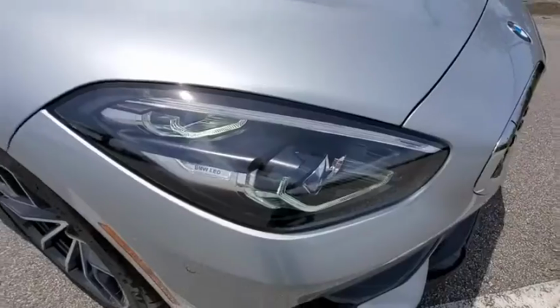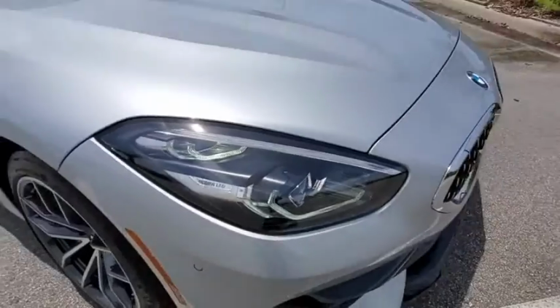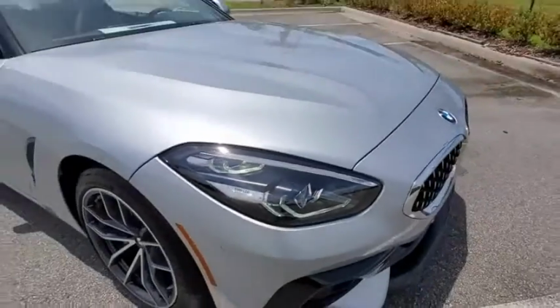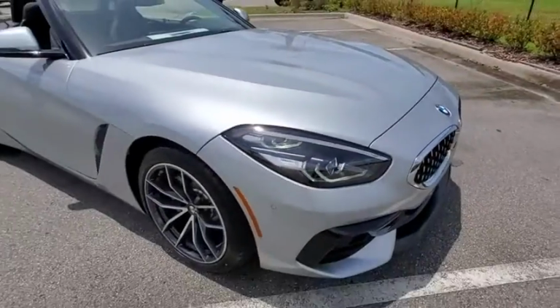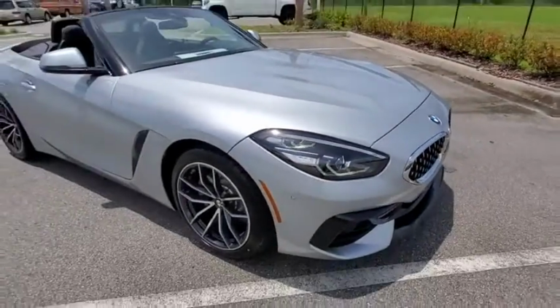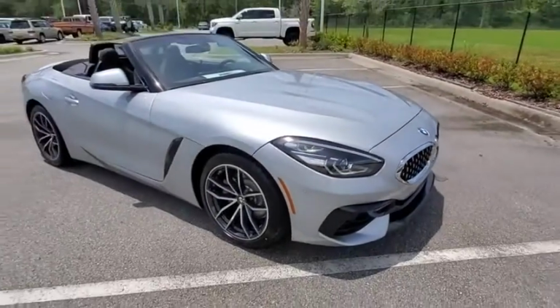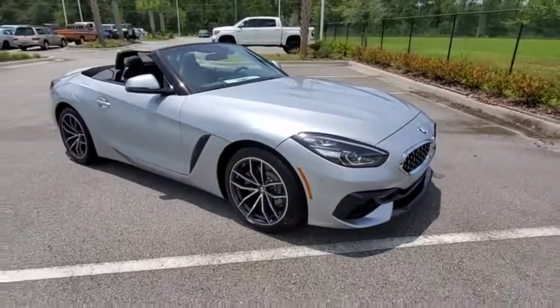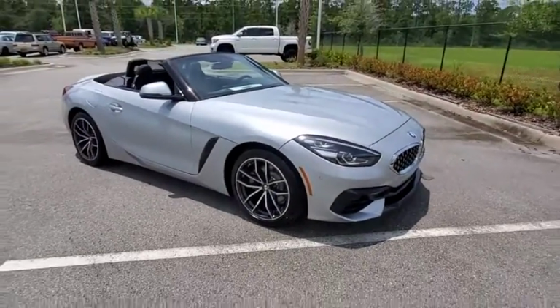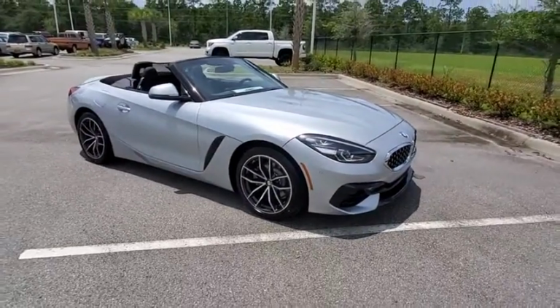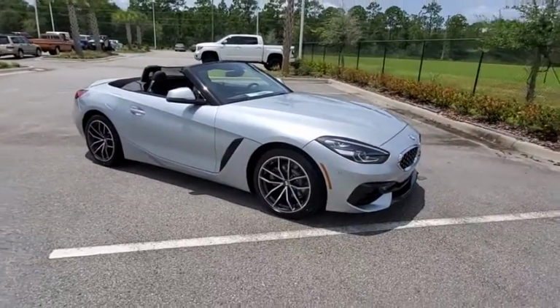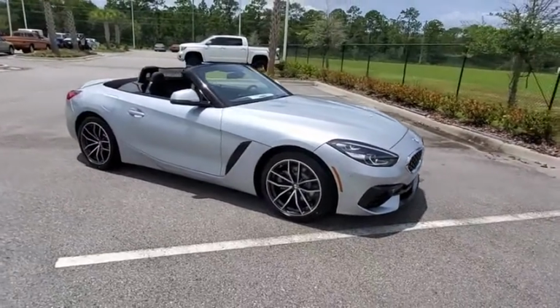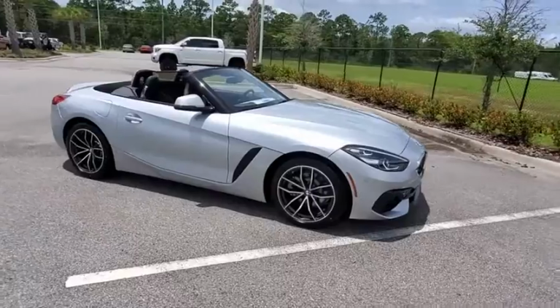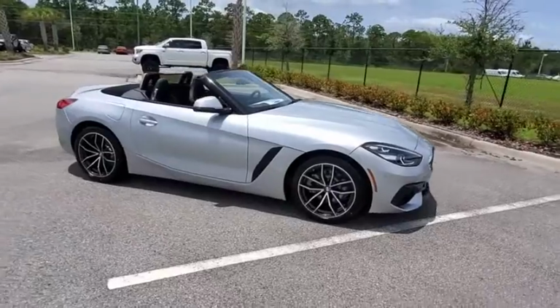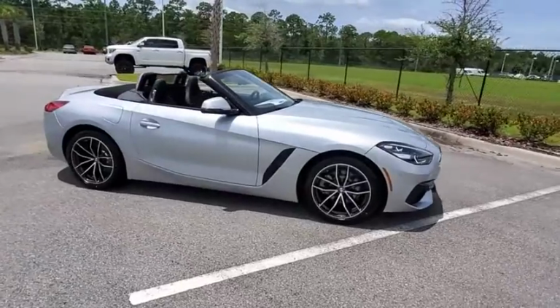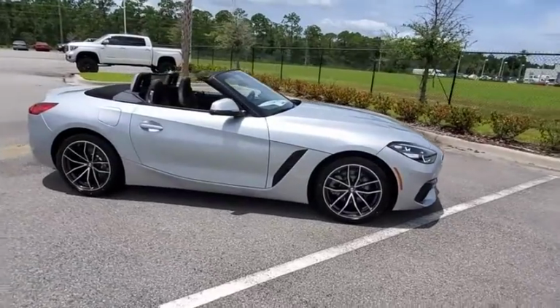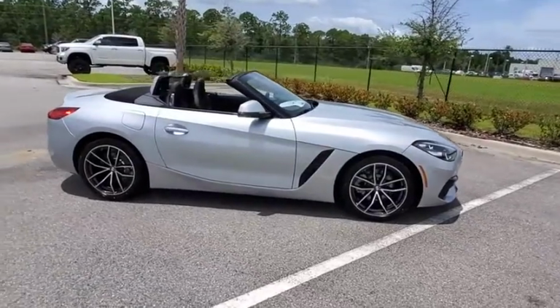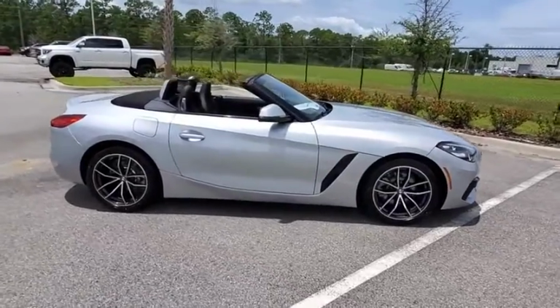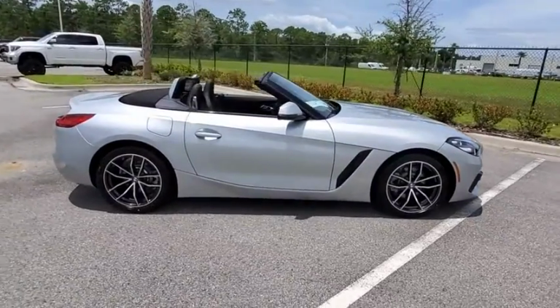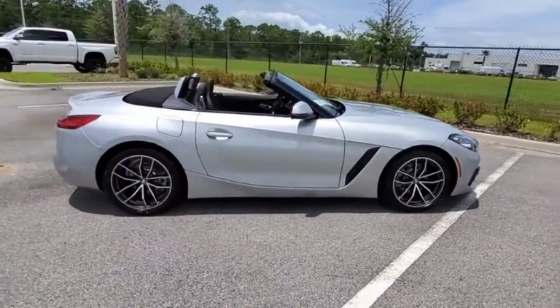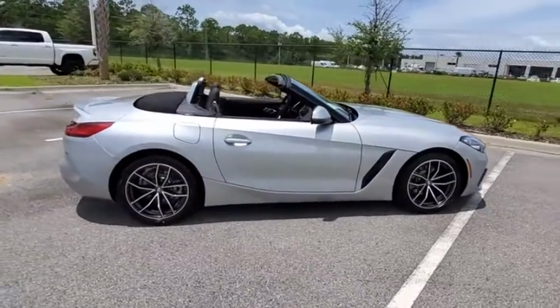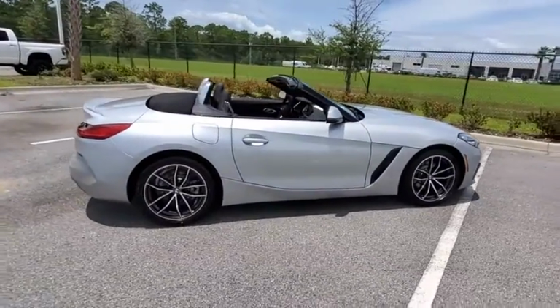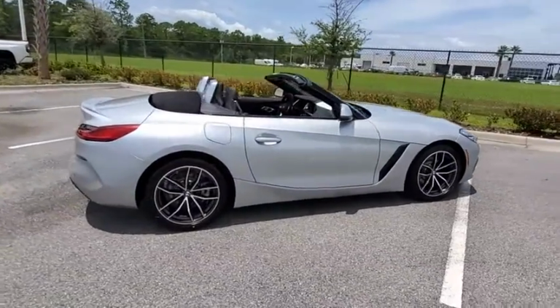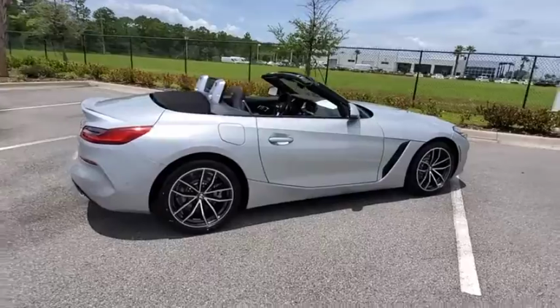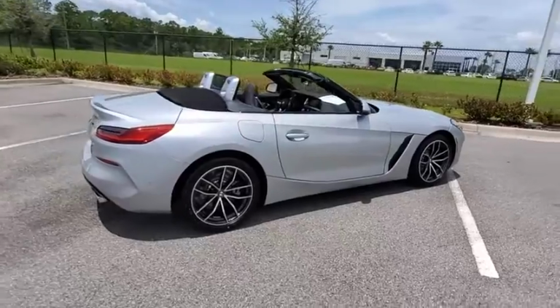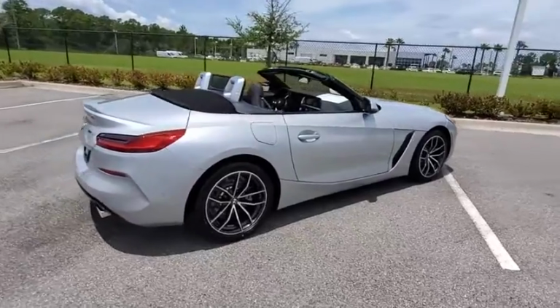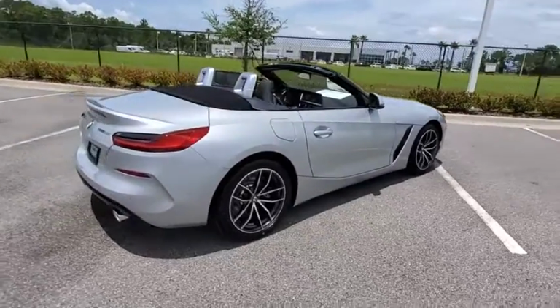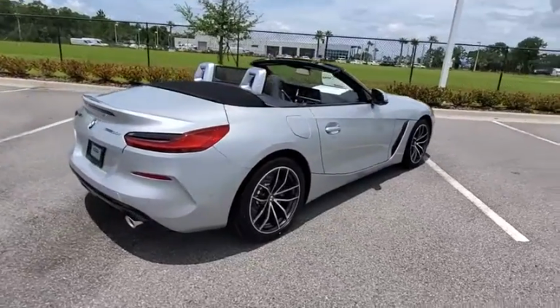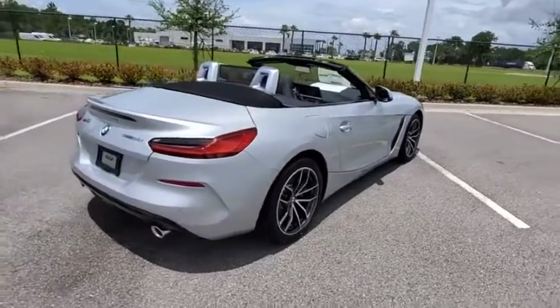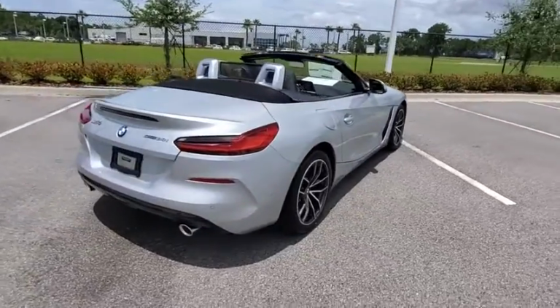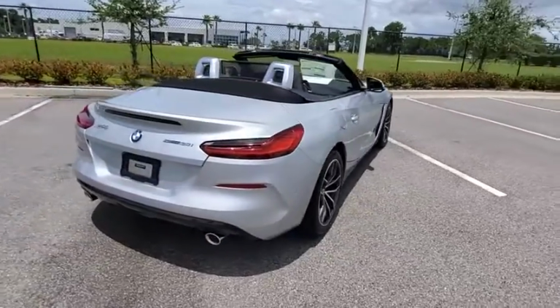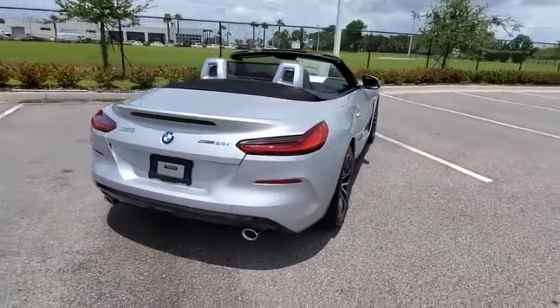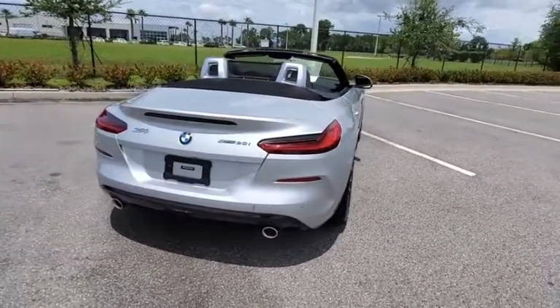Stop by and take a look at the 2020 BMW Z4. The BMW Z4 represents a slight change in philosophy for BMW's Roadster, as it sacrifices ultimate handling for greater ride comfort and overall refinement.